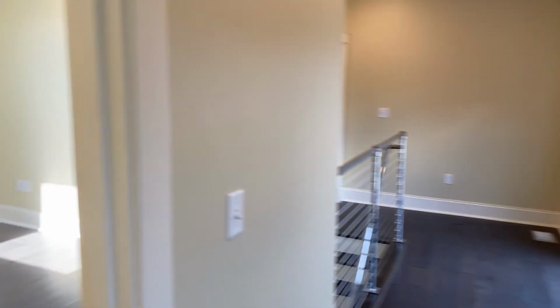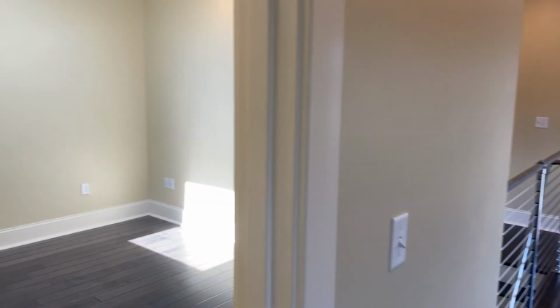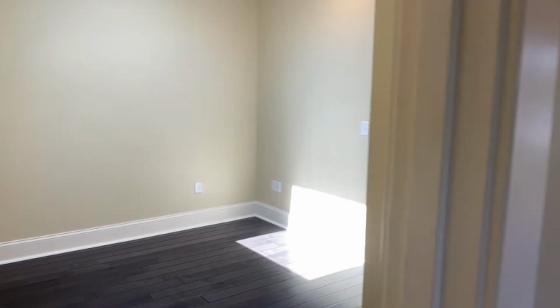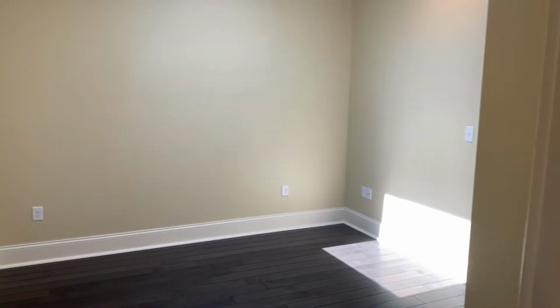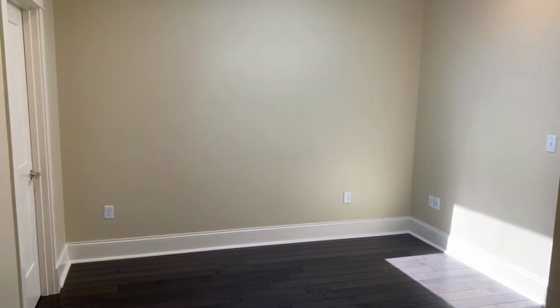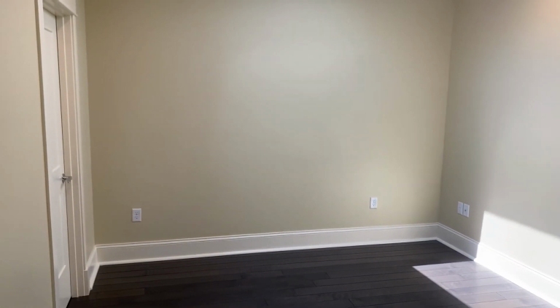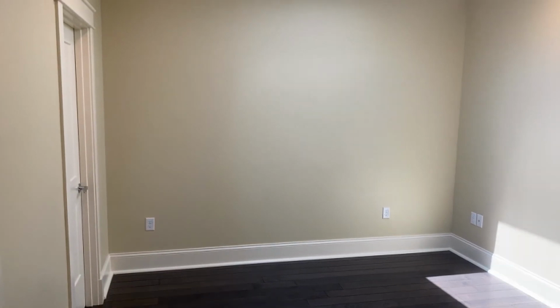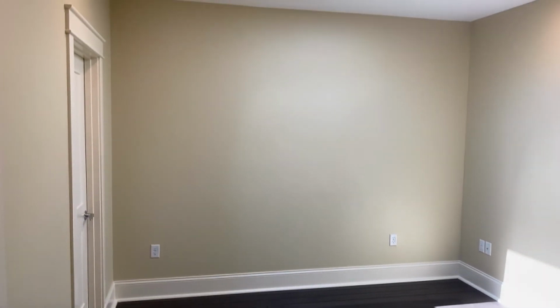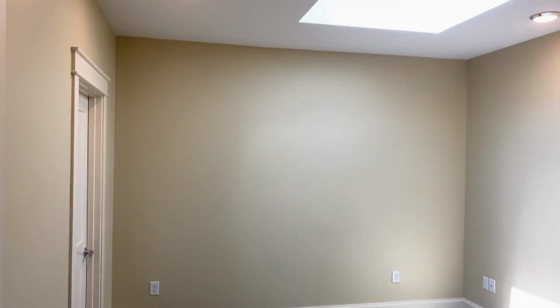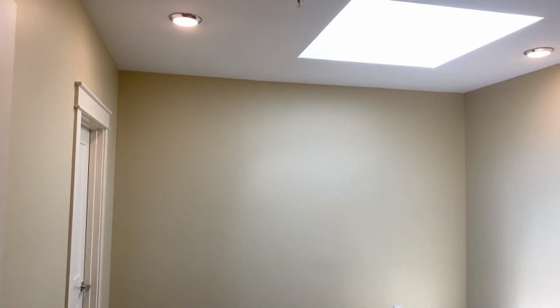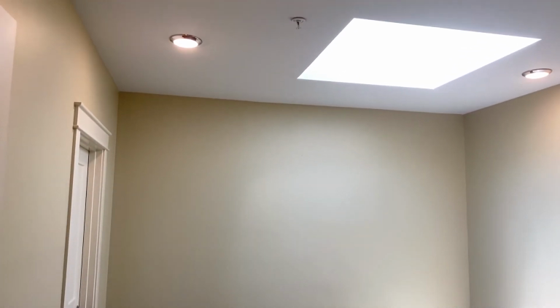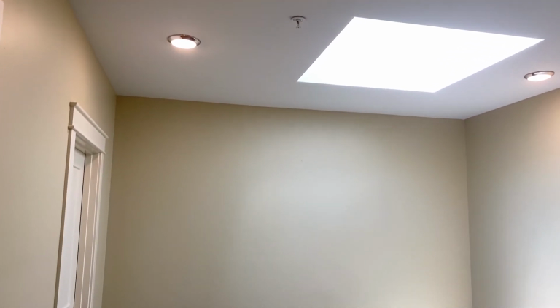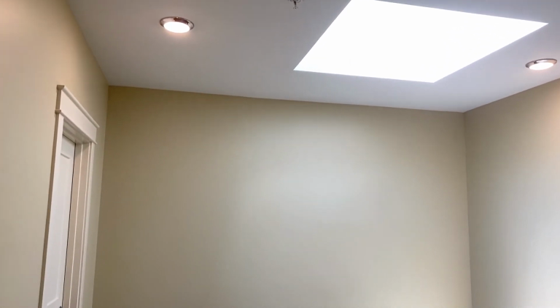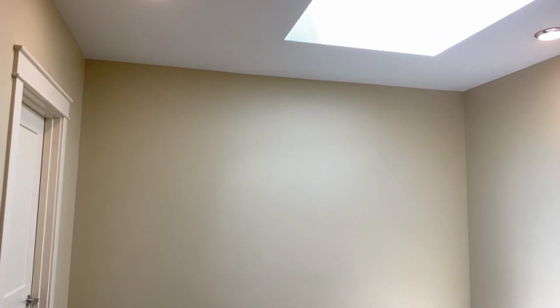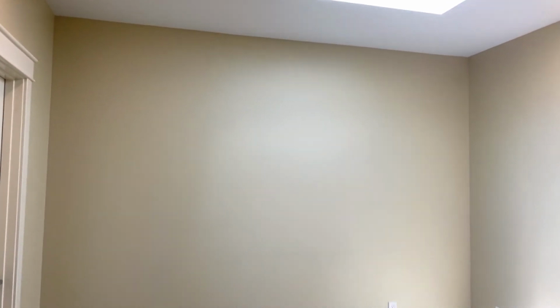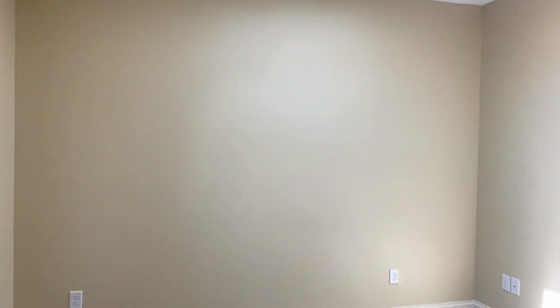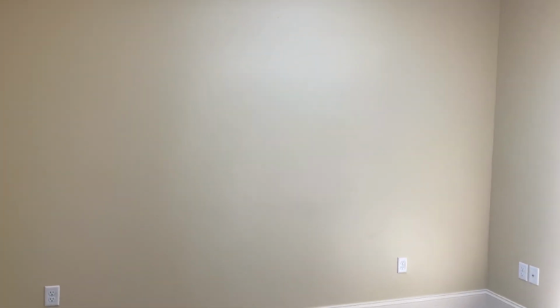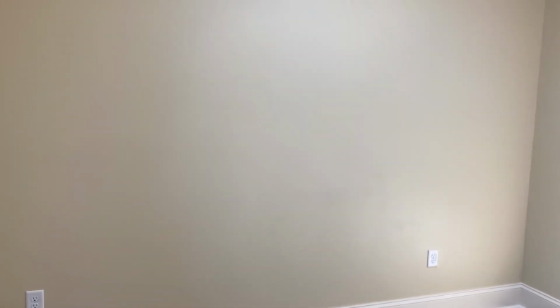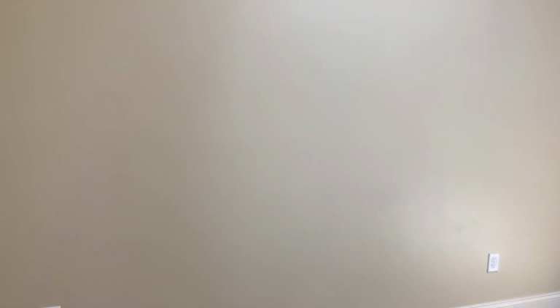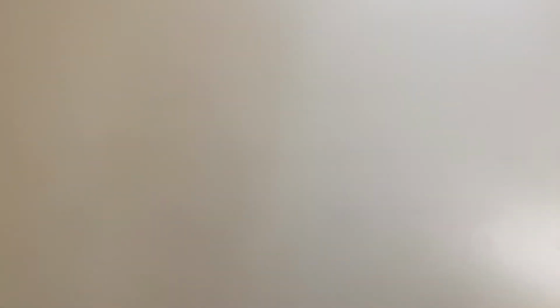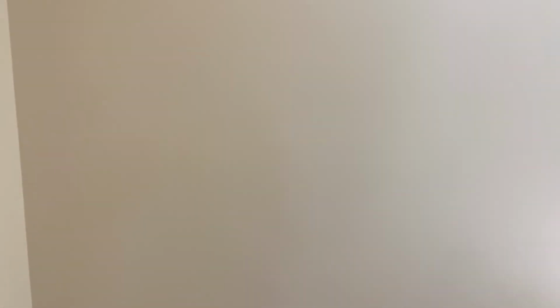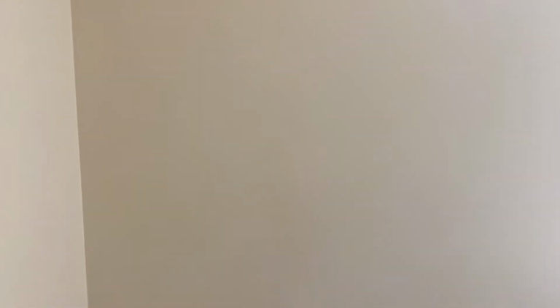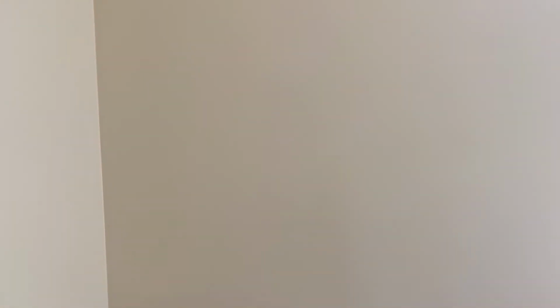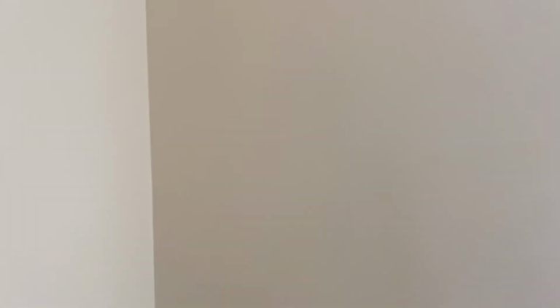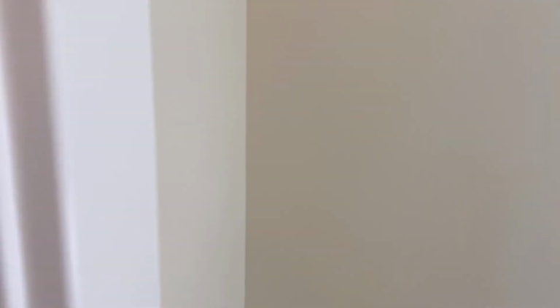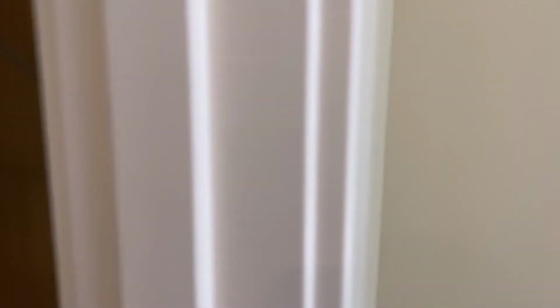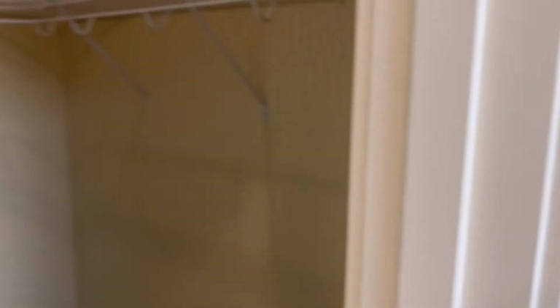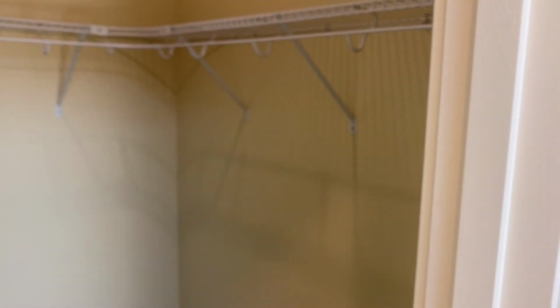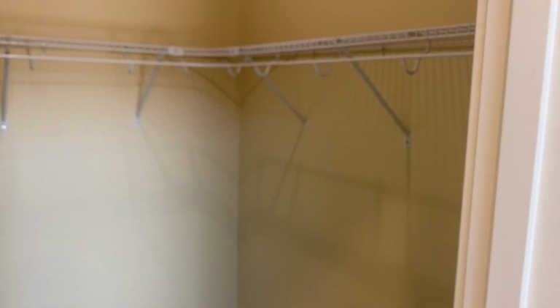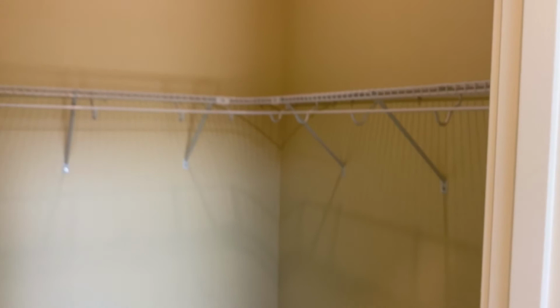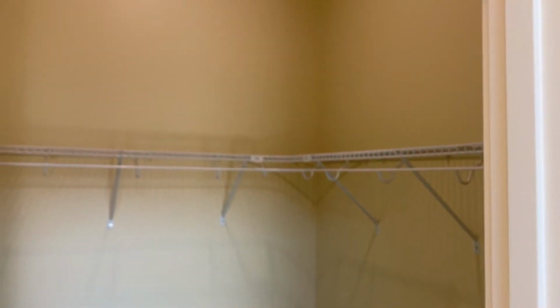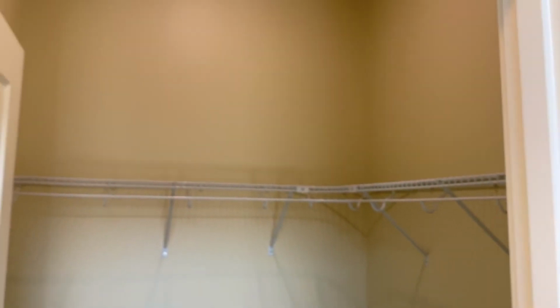Here's another bedroom. This particular bedroom connects to the skylight and to the bathroom. Another walk-in closet.